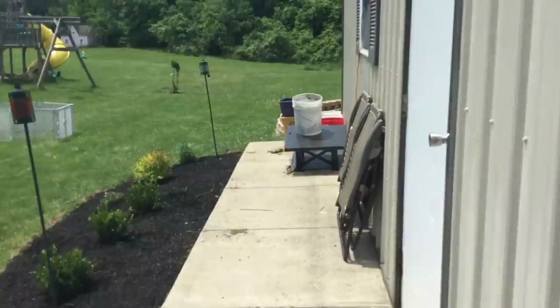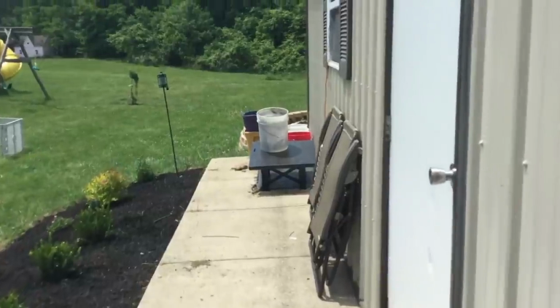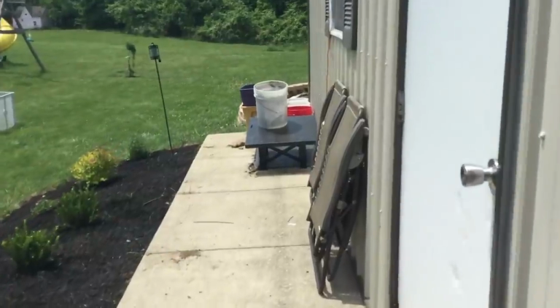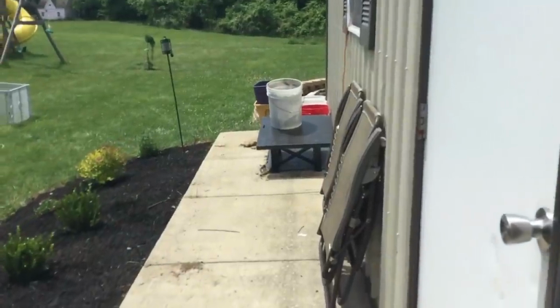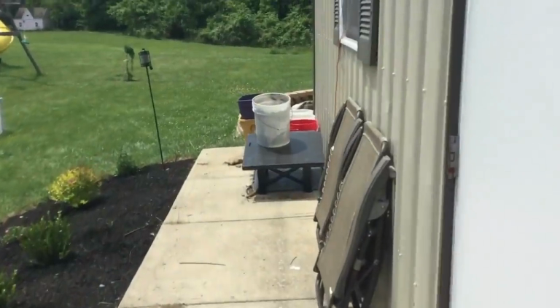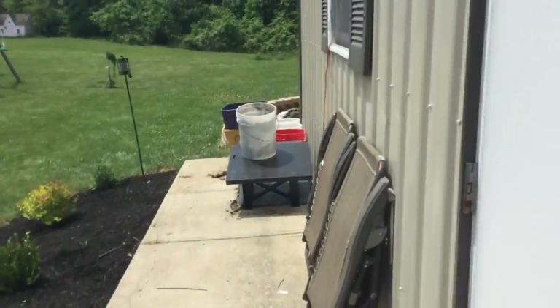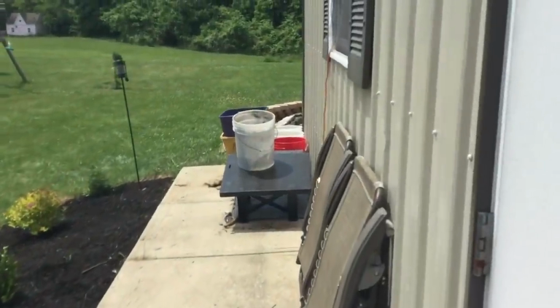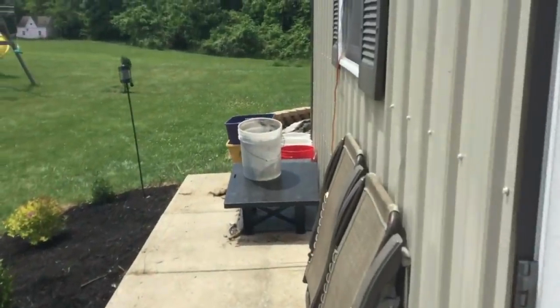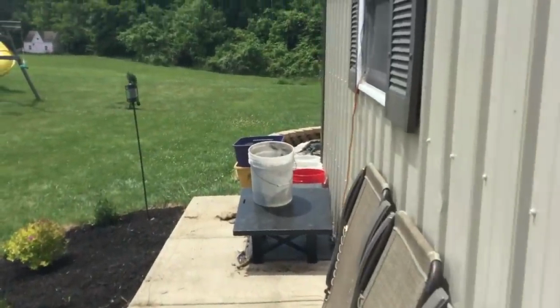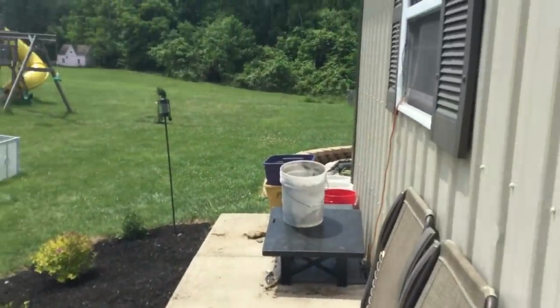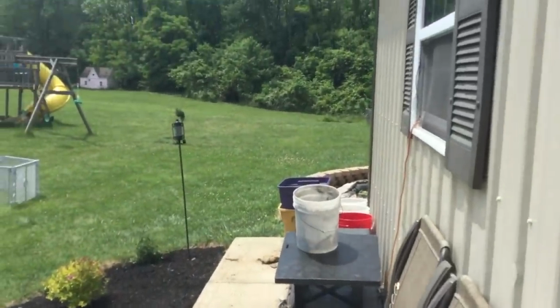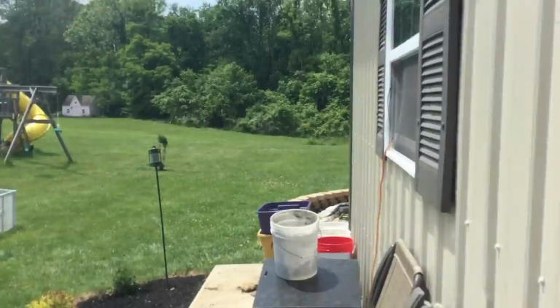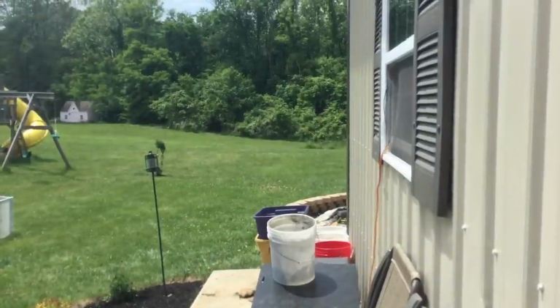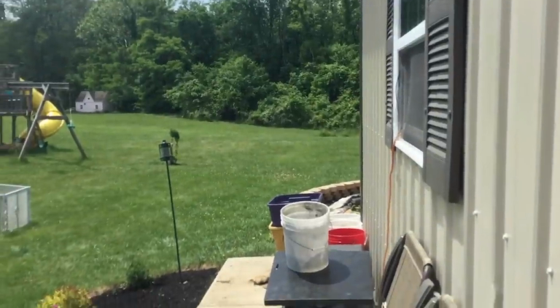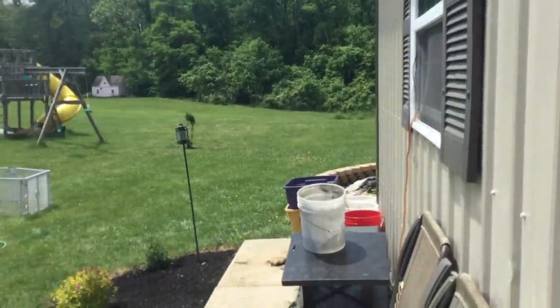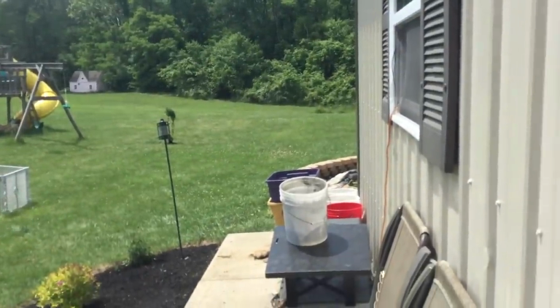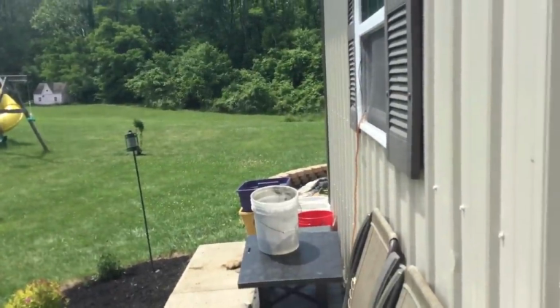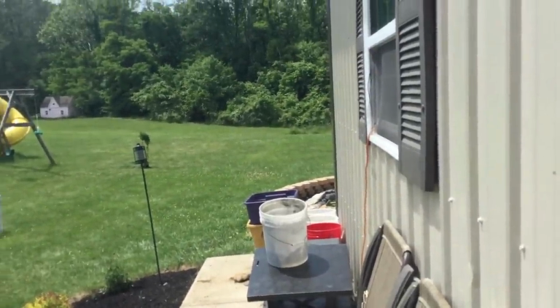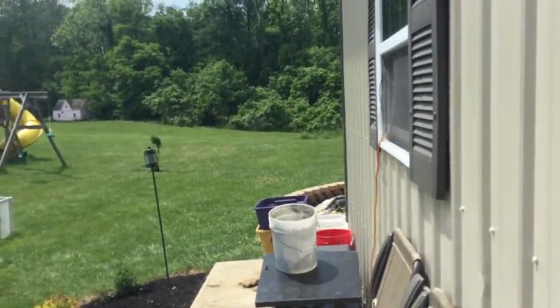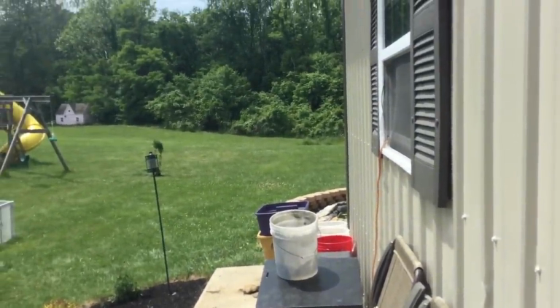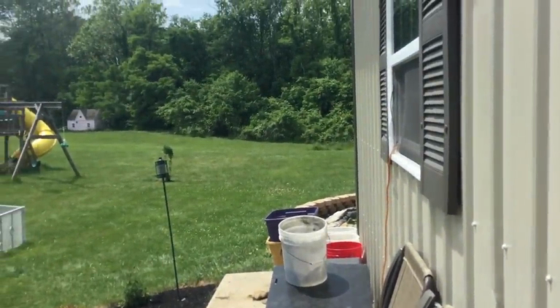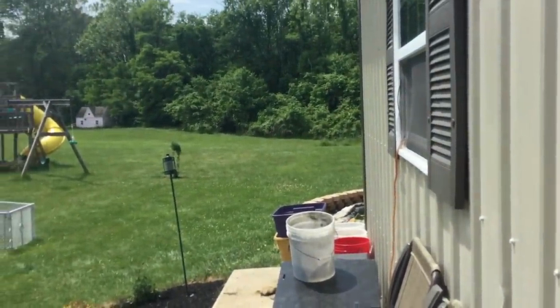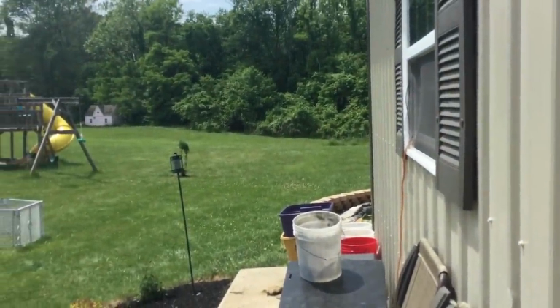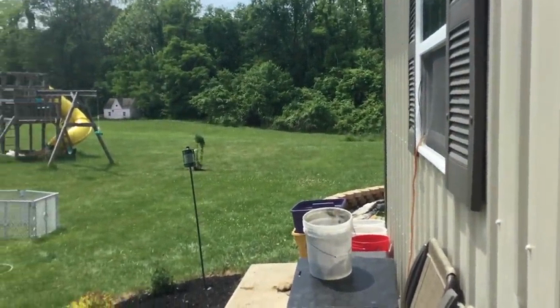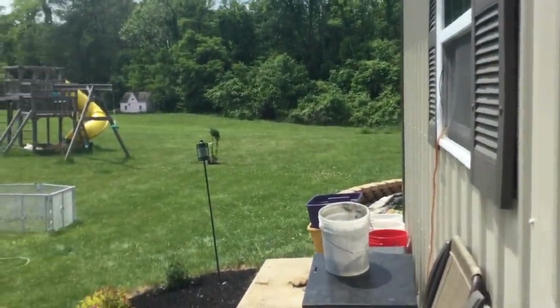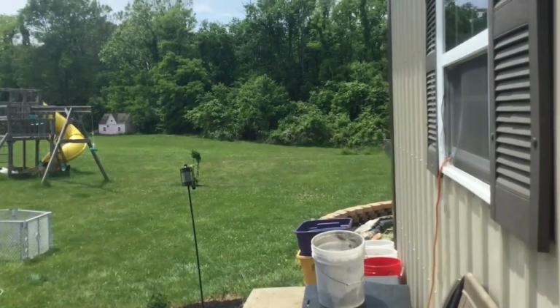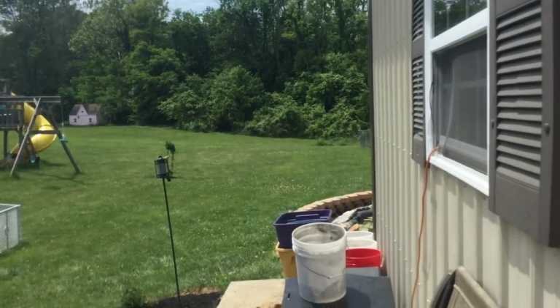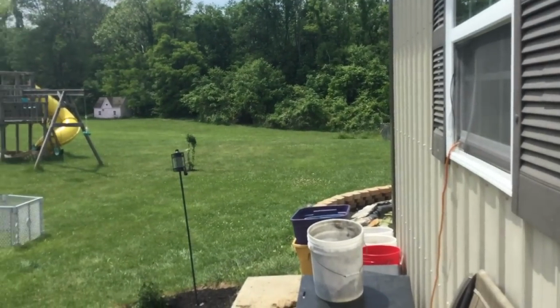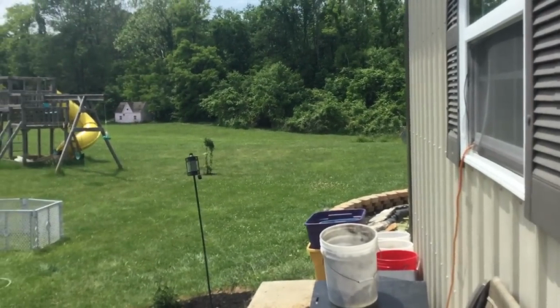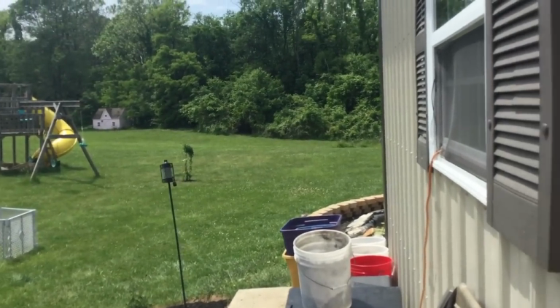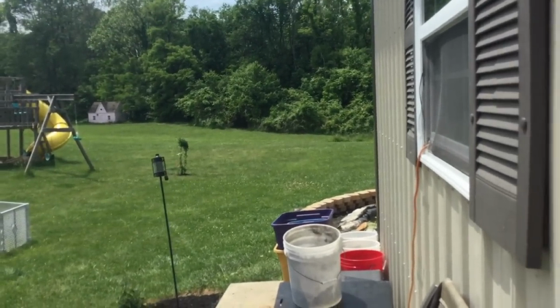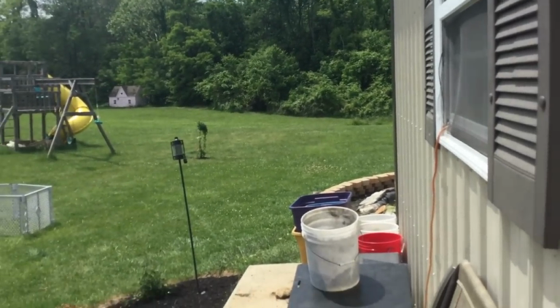Hey guys, so today we are going to do a video on tips and tricks on how to make turtle ponds. This video was requested by Caleb Spain — or spying — I'm guessing it's Spain. But this is tips and tricks.